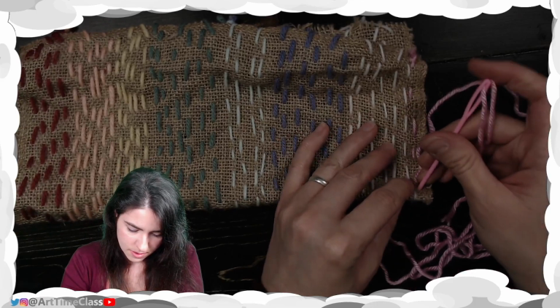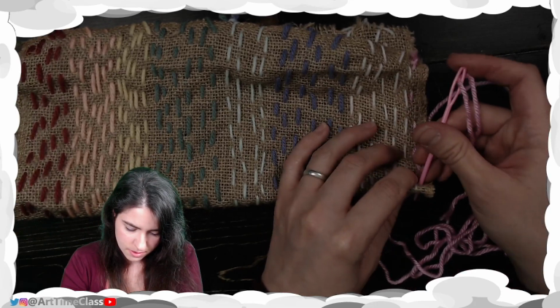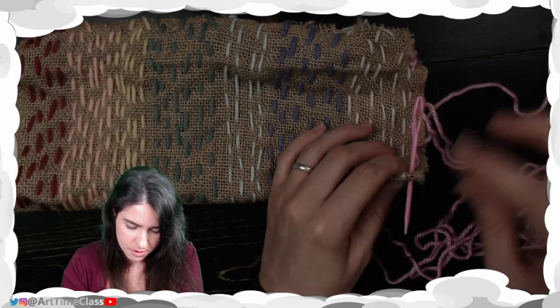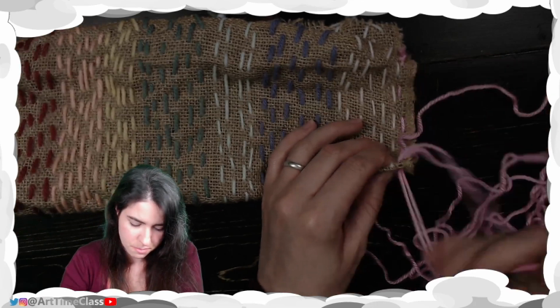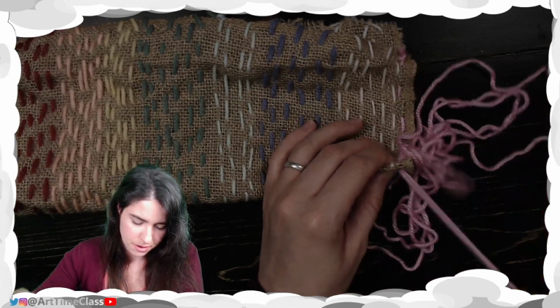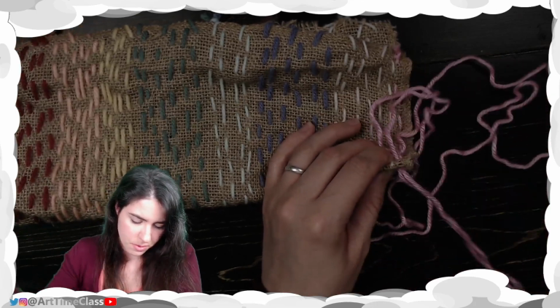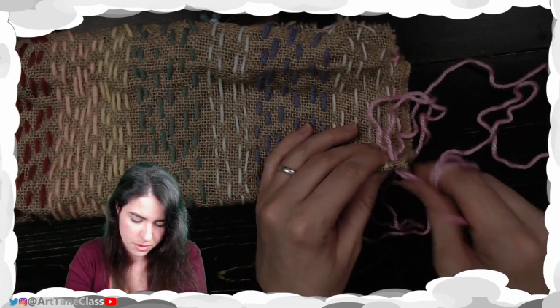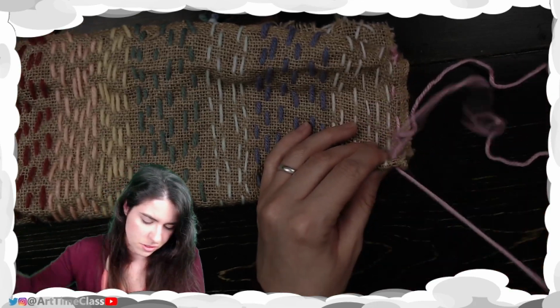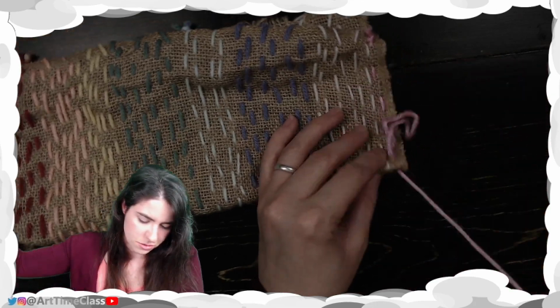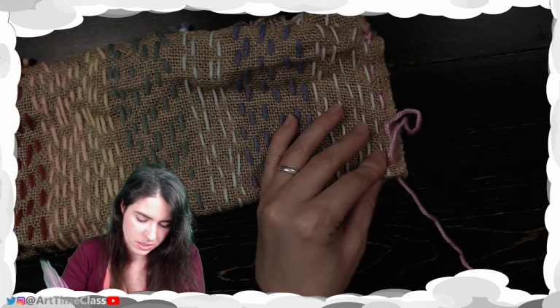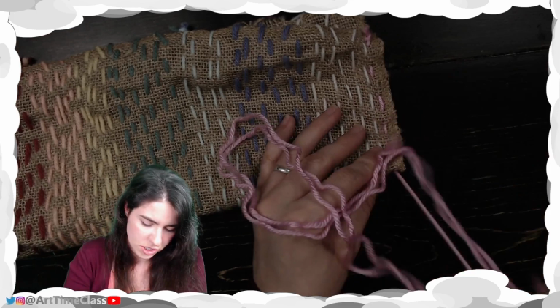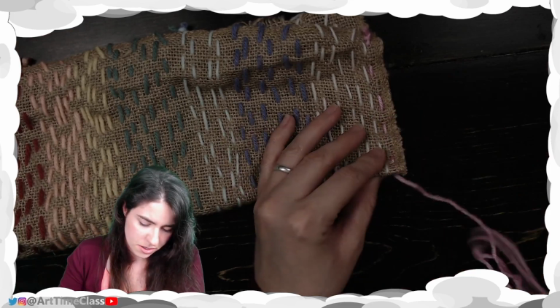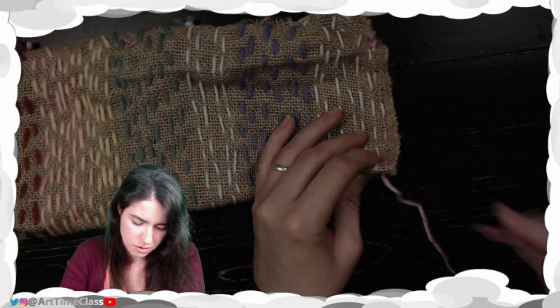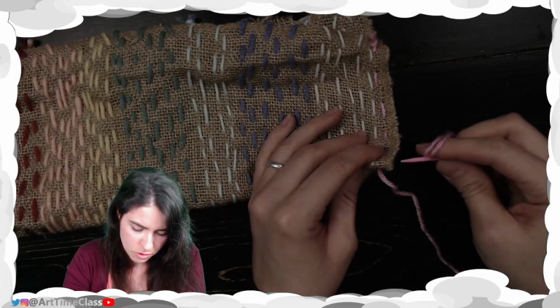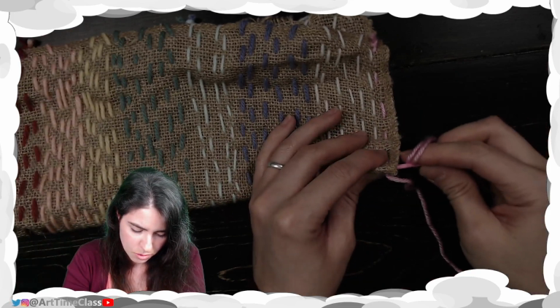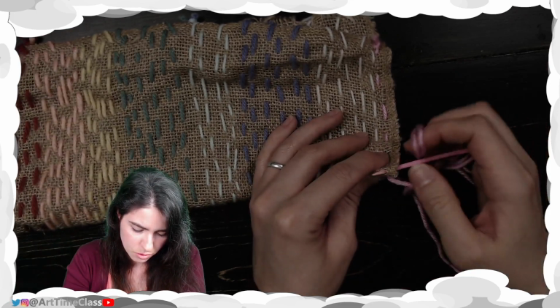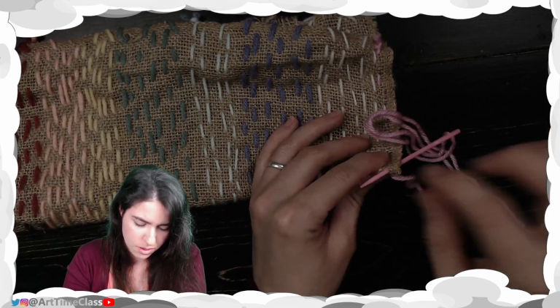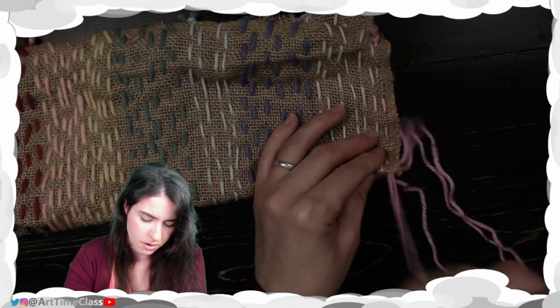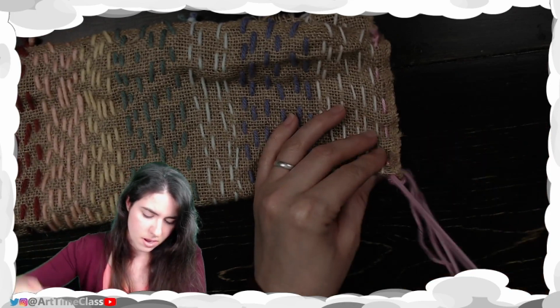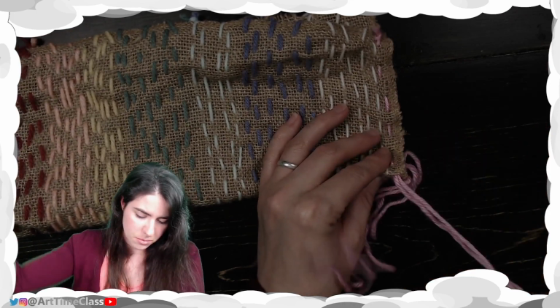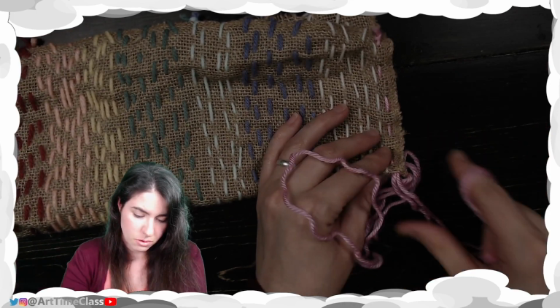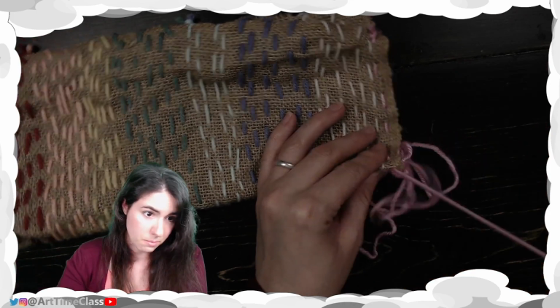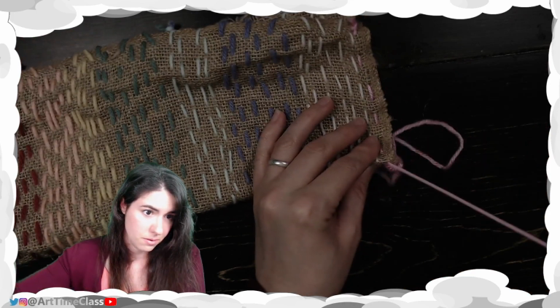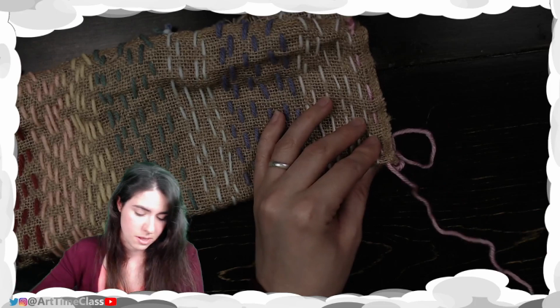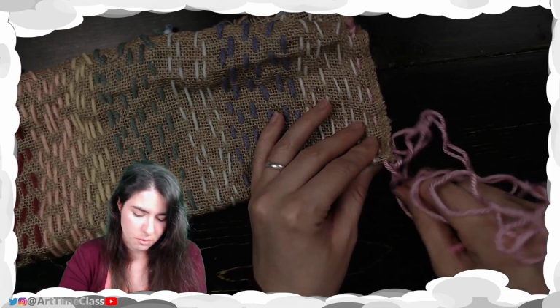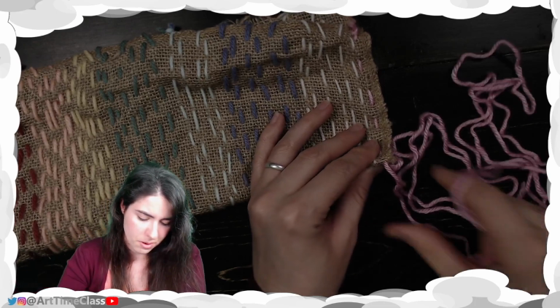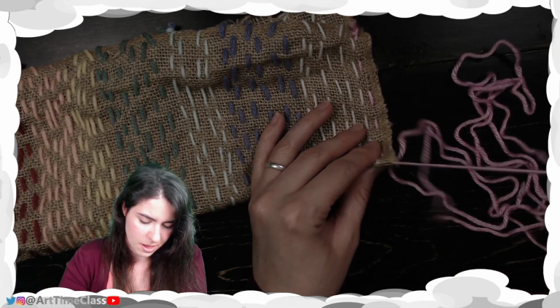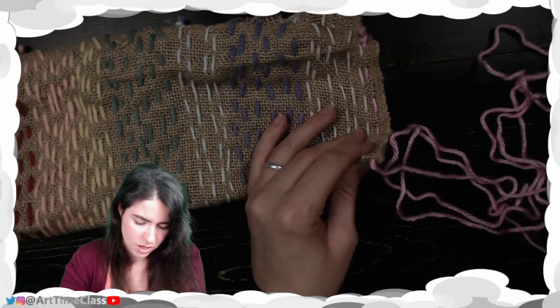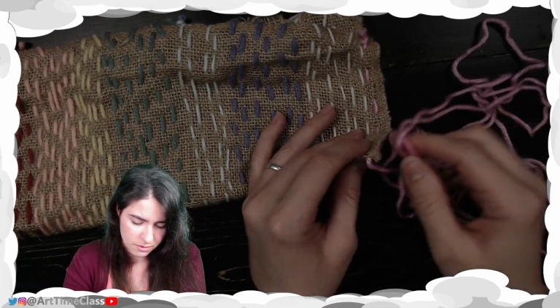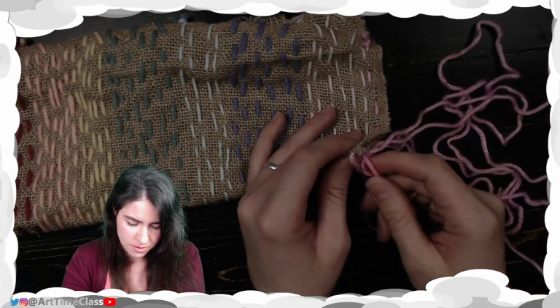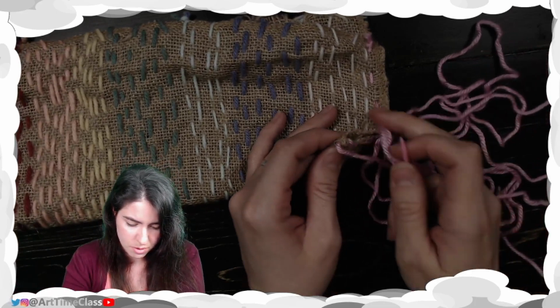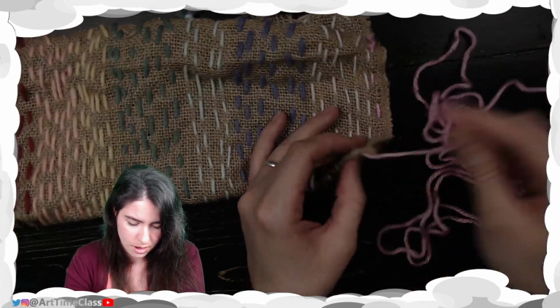Now here I am at the bottom. What I'm going to do in addition — and you don't have to do both, you can do one or the other — I'm going to do a wrap. I'm going to wrap around the edge of the burlap.